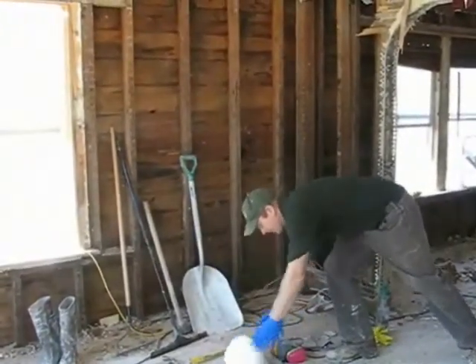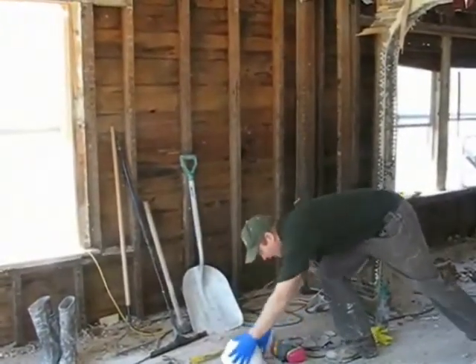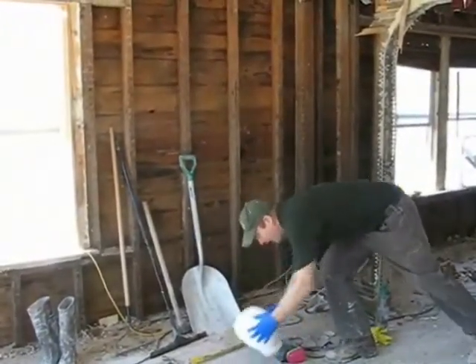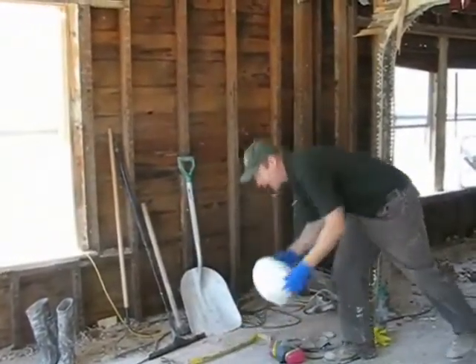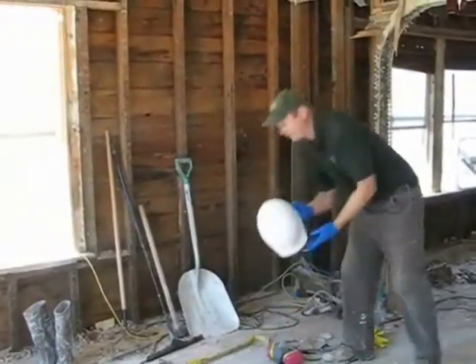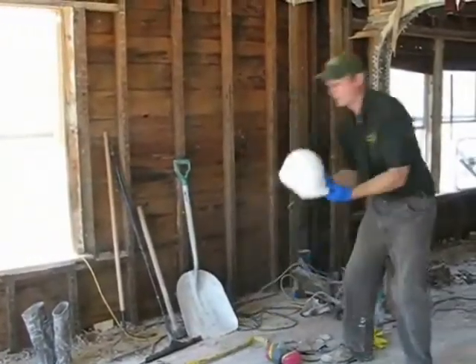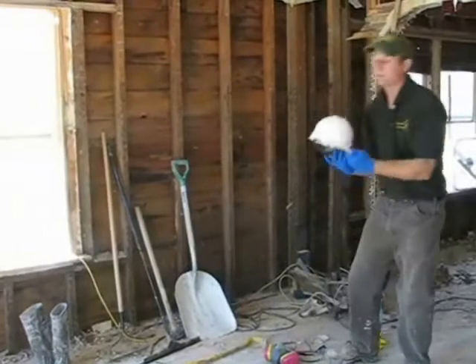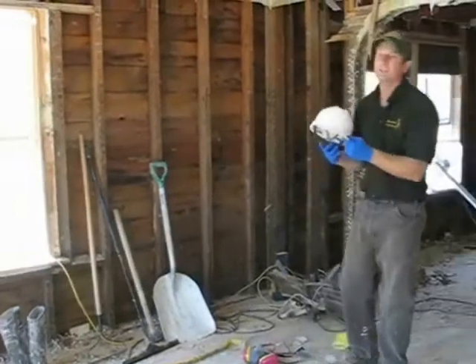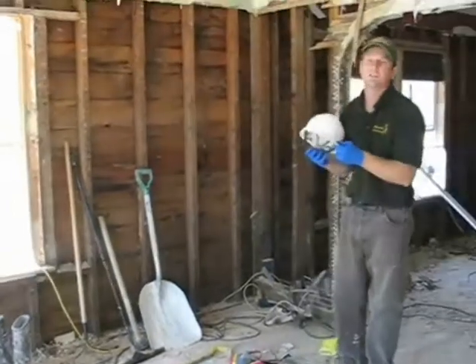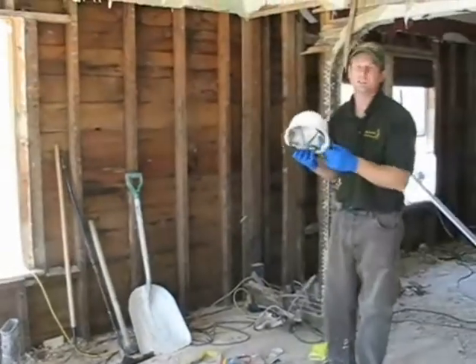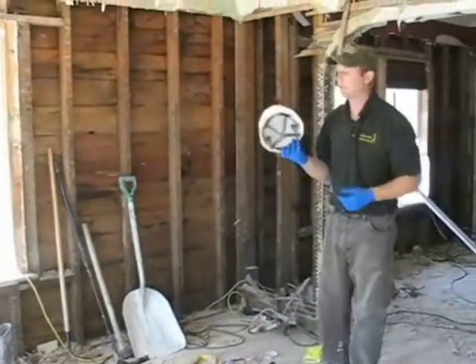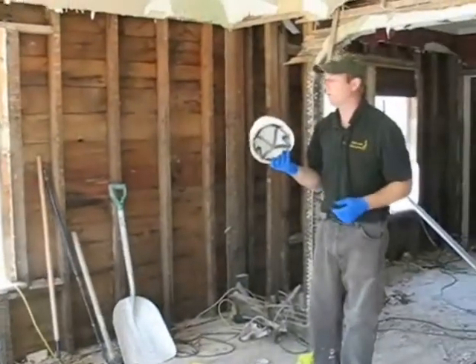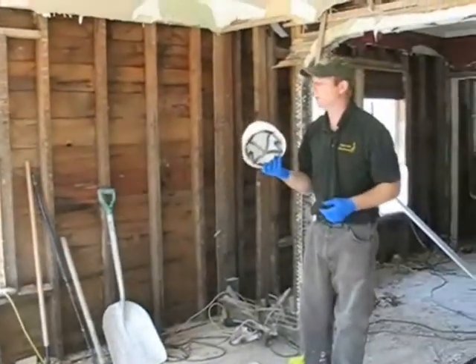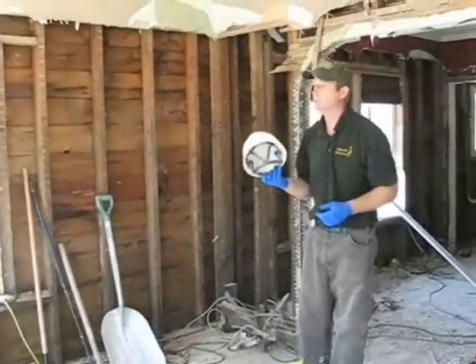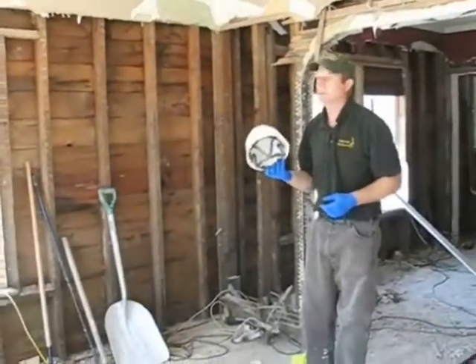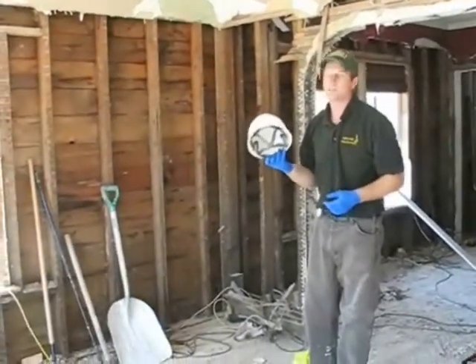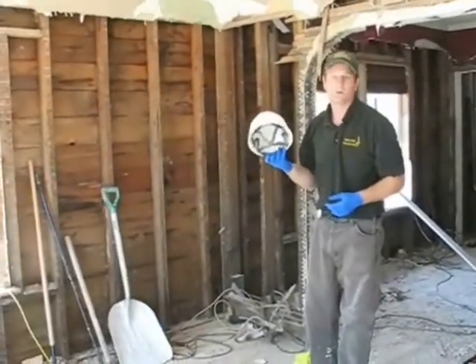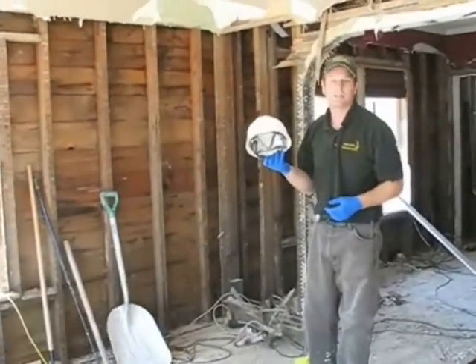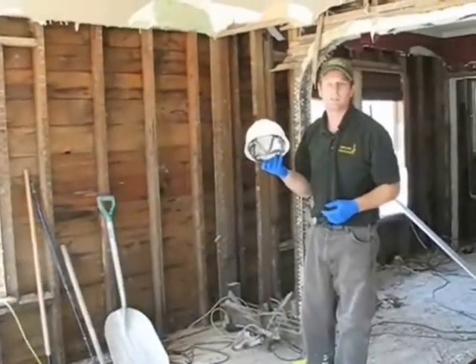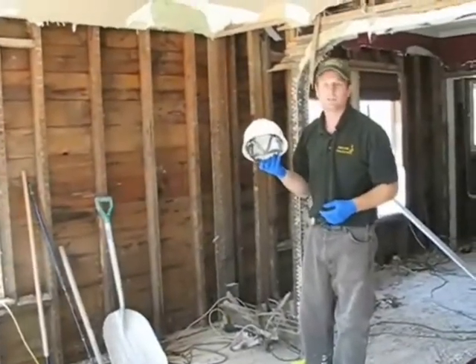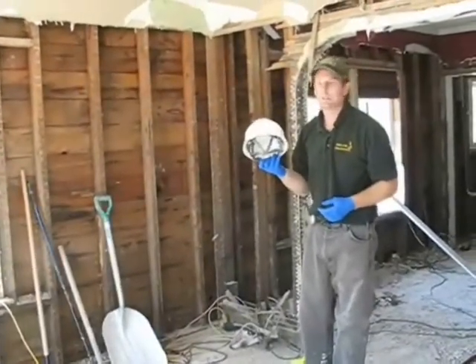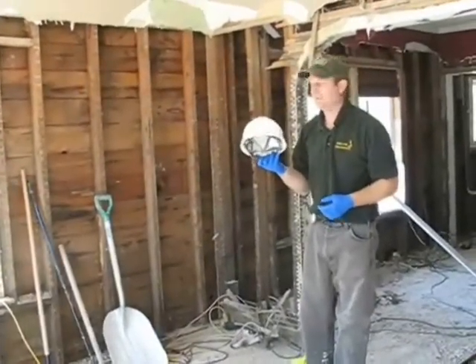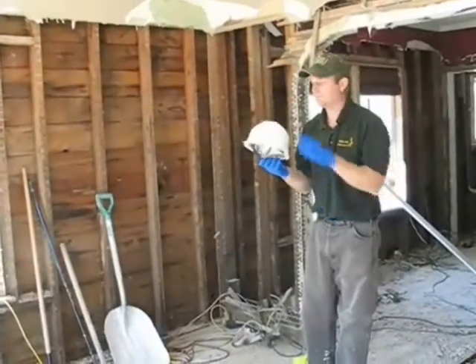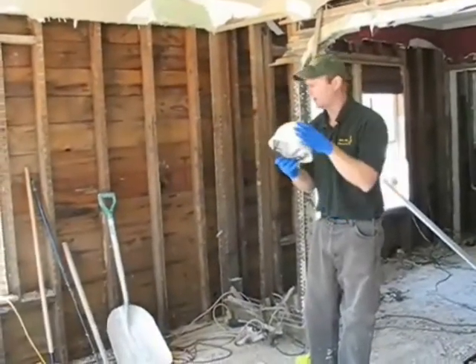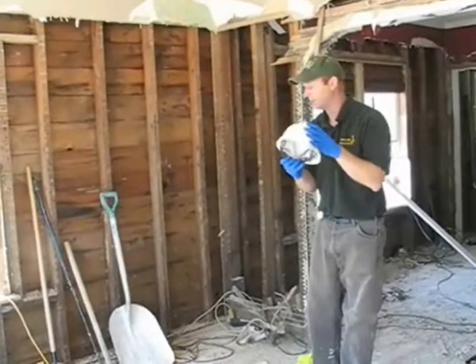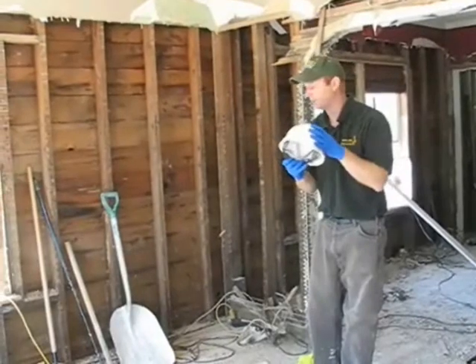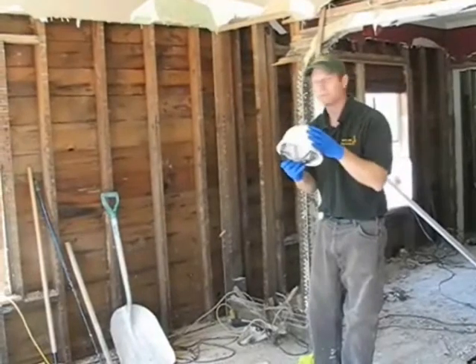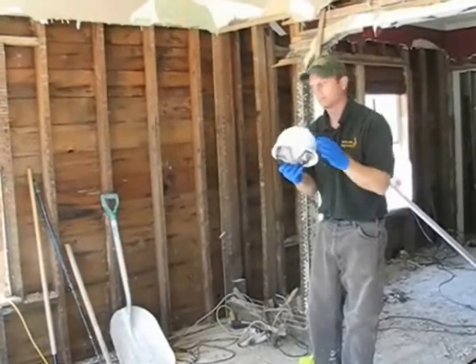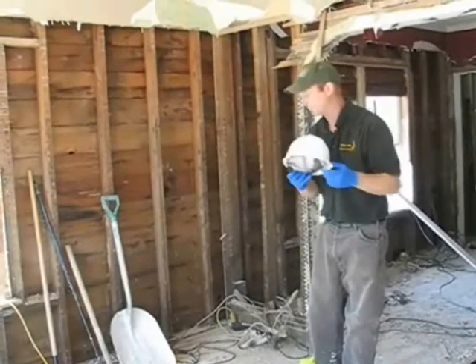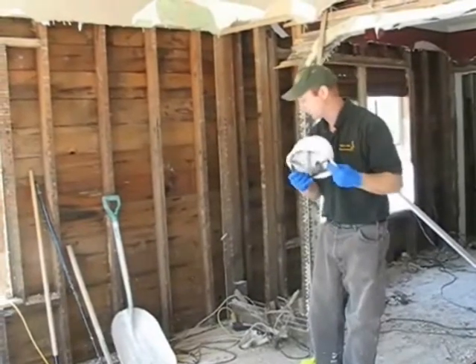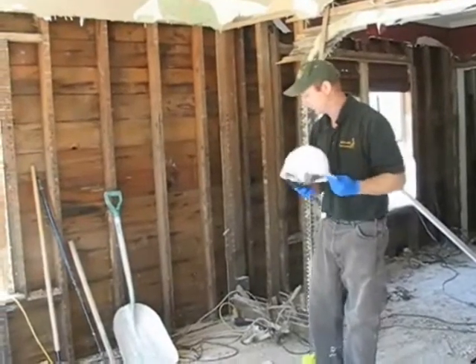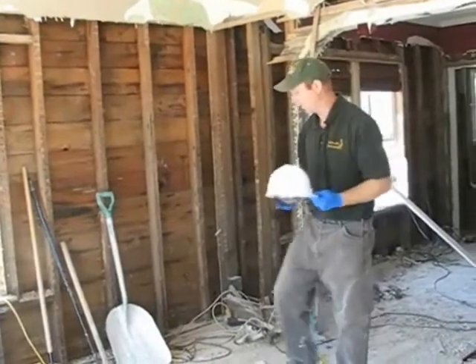A hard hat is also important, especially when you get into tearing down walls, to avoid head injuries. A hard hat is another useful item to have.